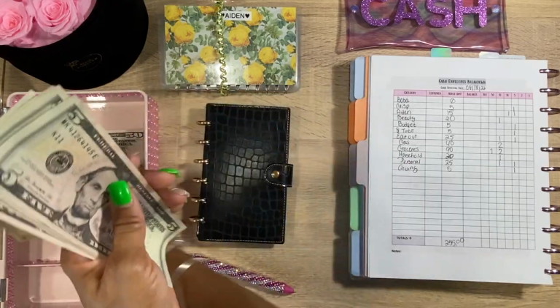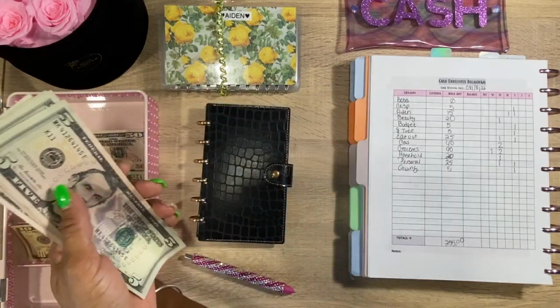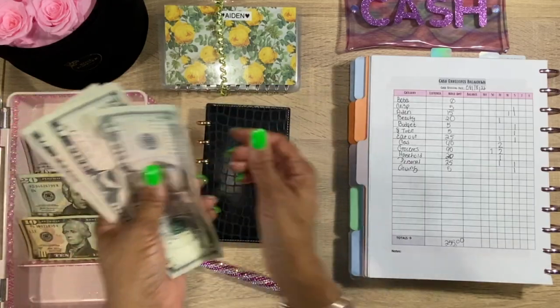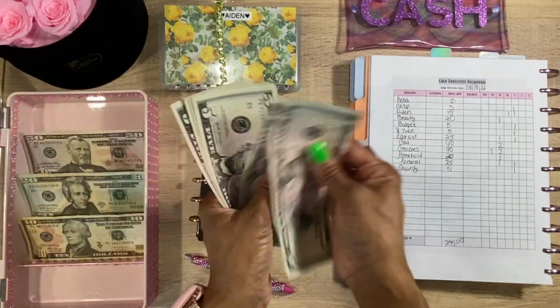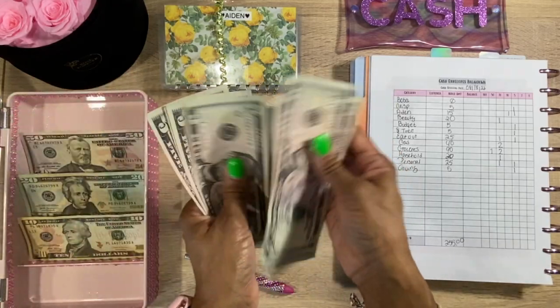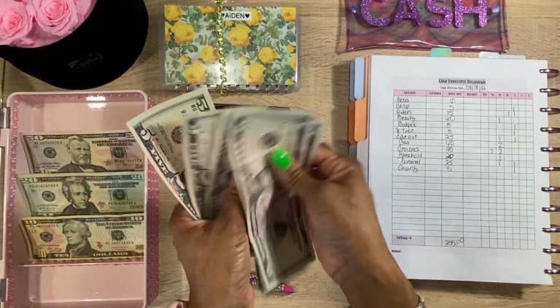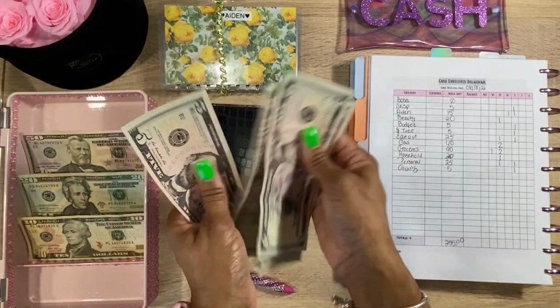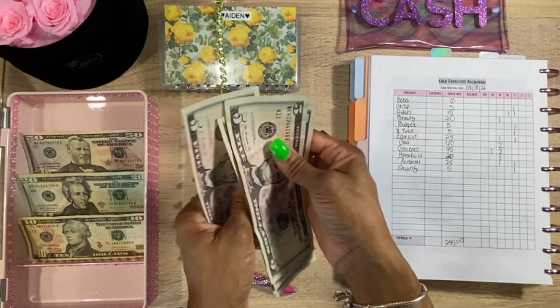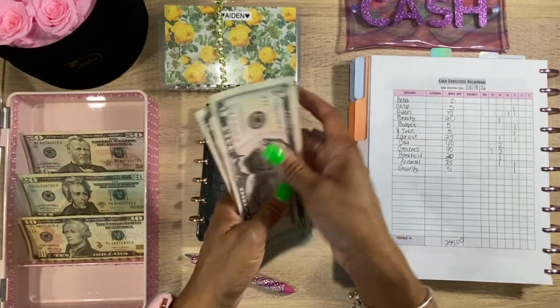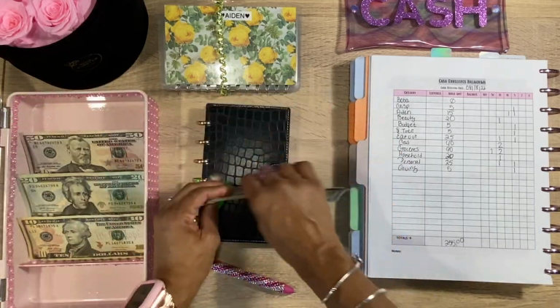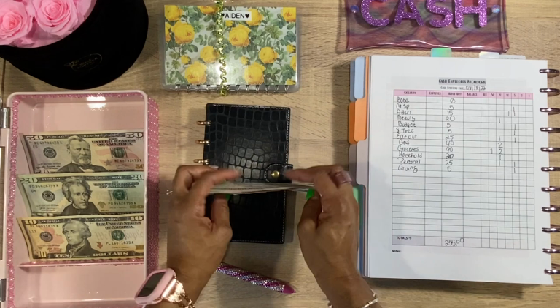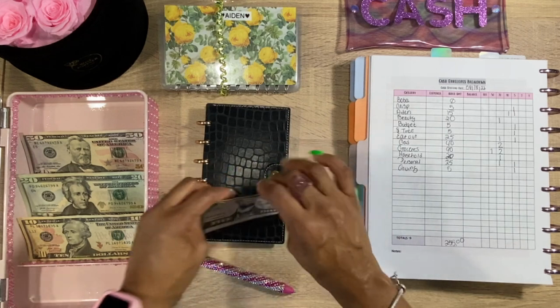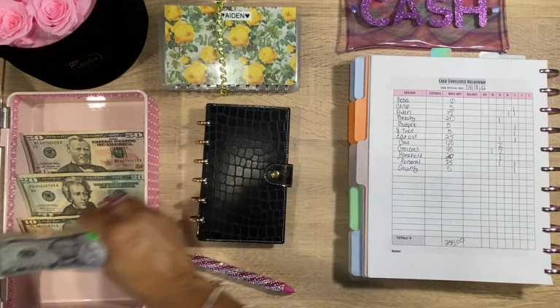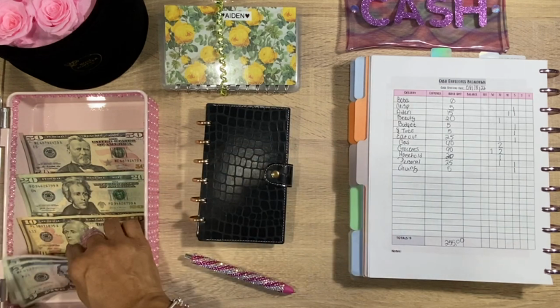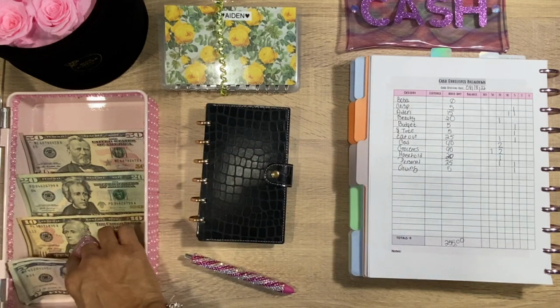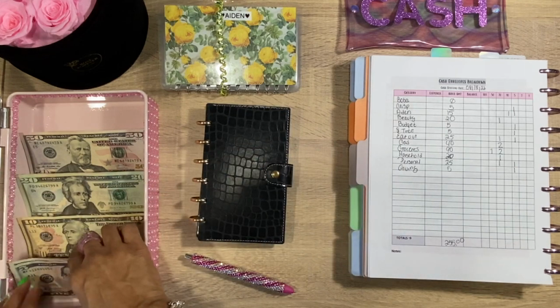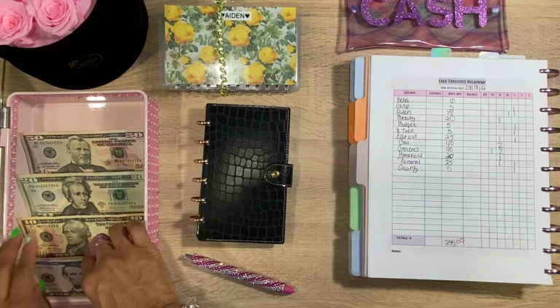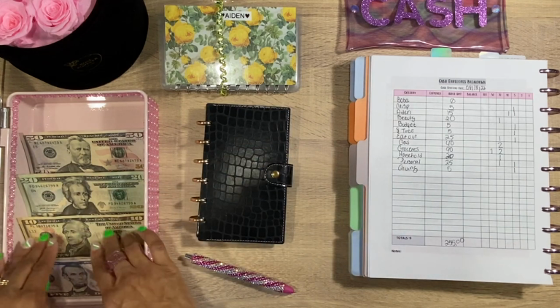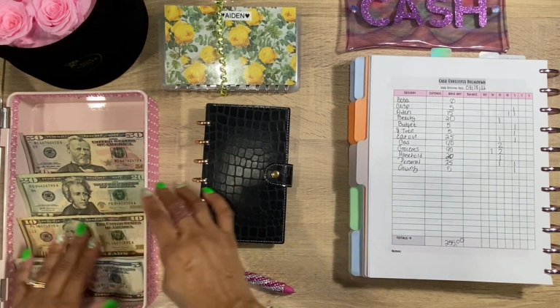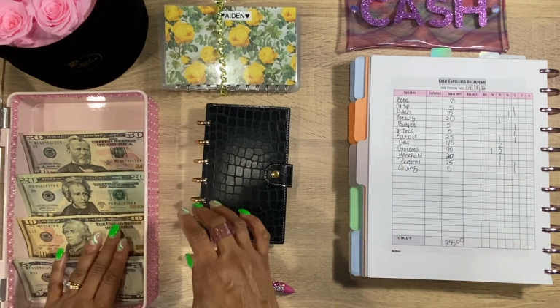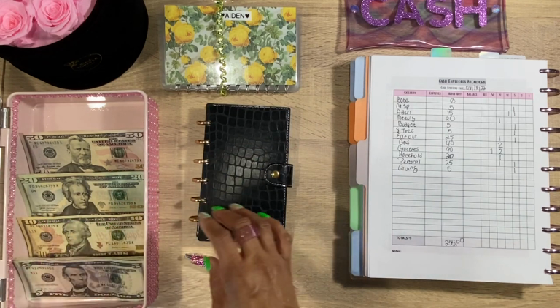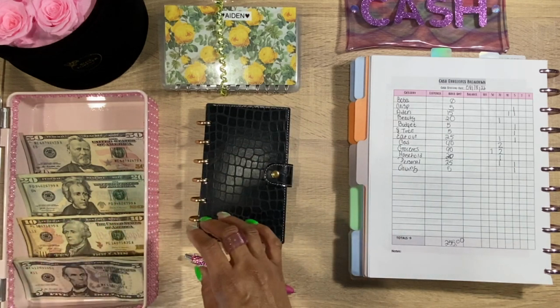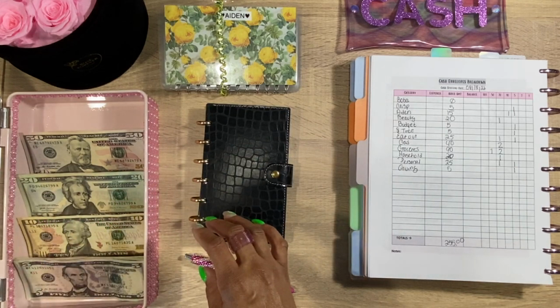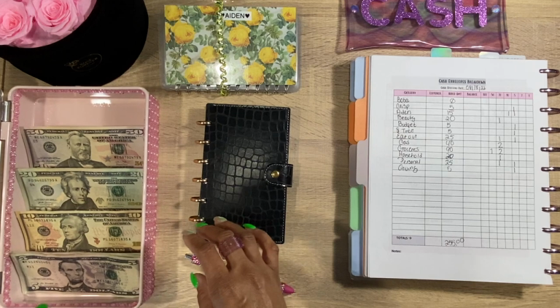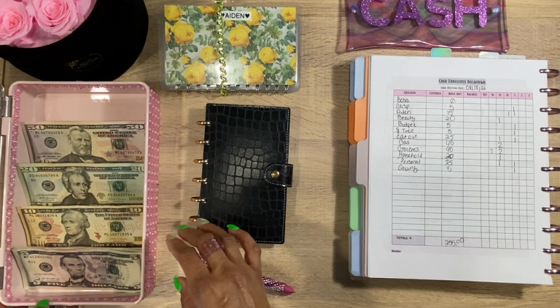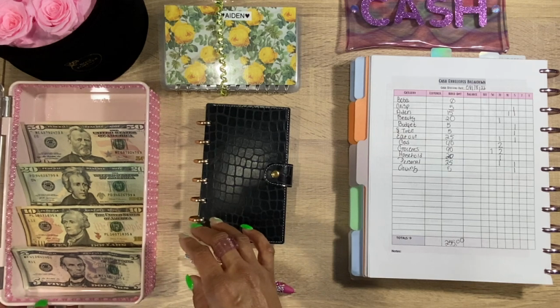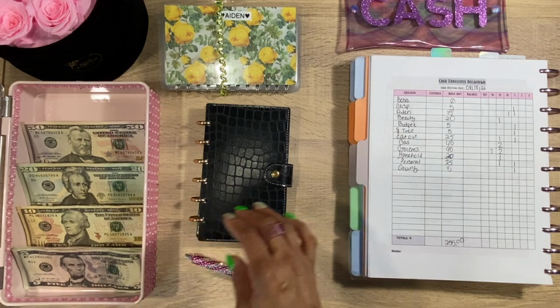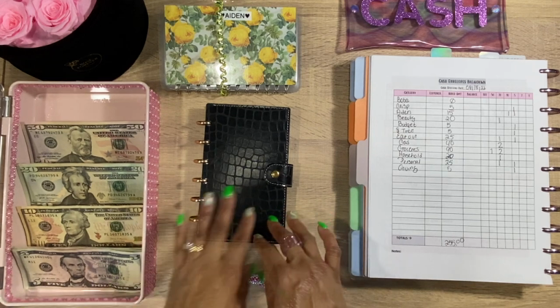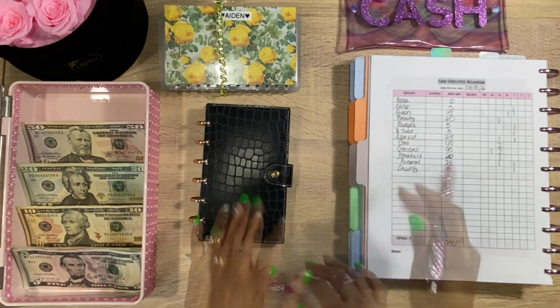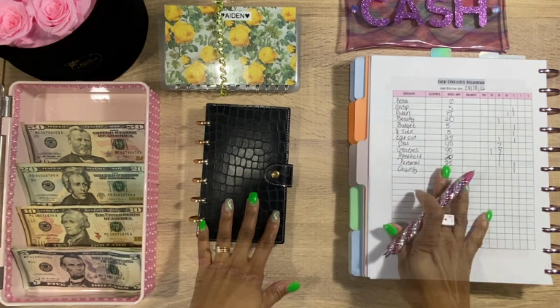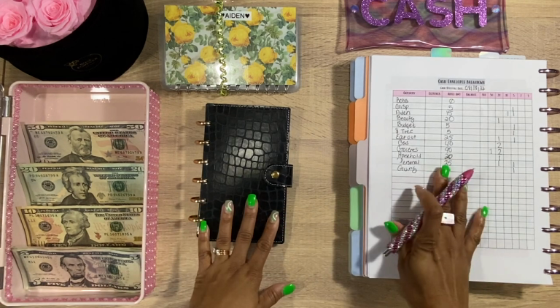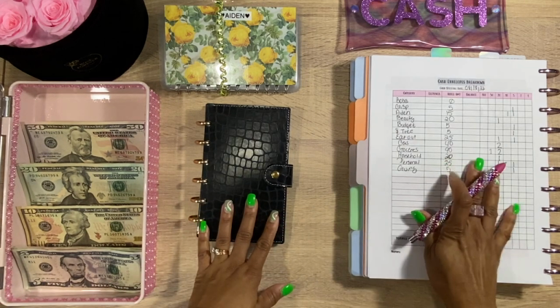I only have $110 here — I didn't realize I just got $110, that's crazy! And I don't have any ones. Let me scoot this up so you can actually see it. Let's go ahead and open up our wallet and get started.